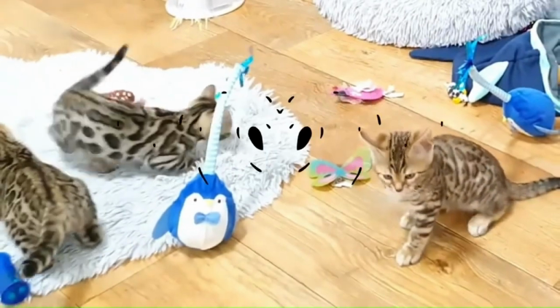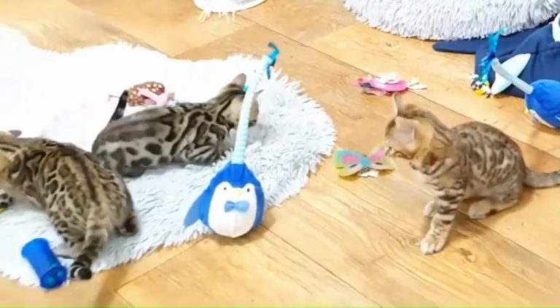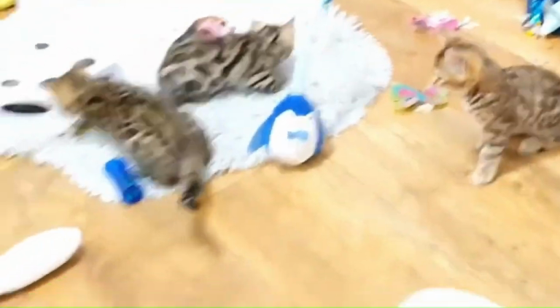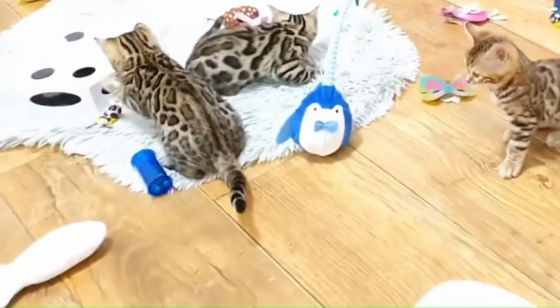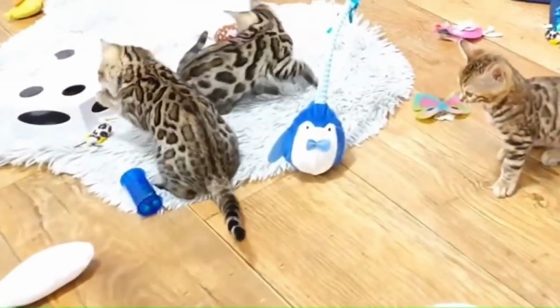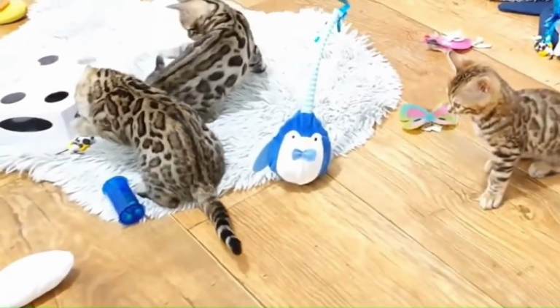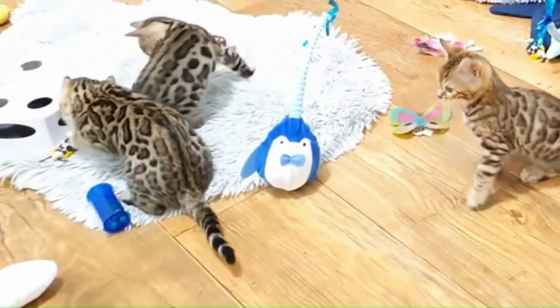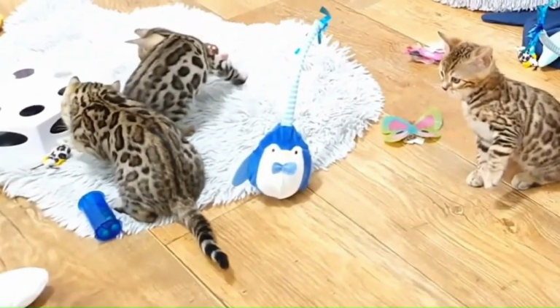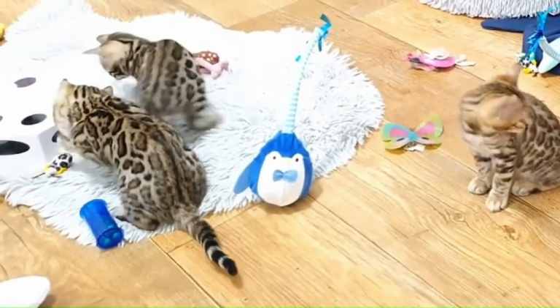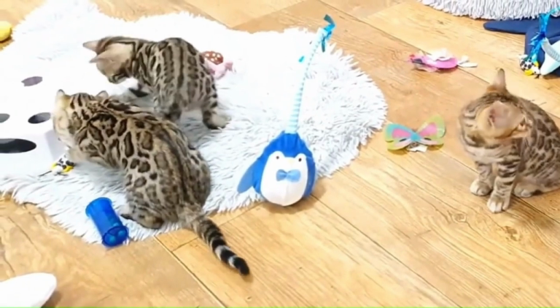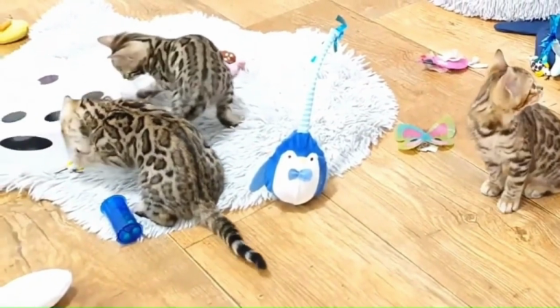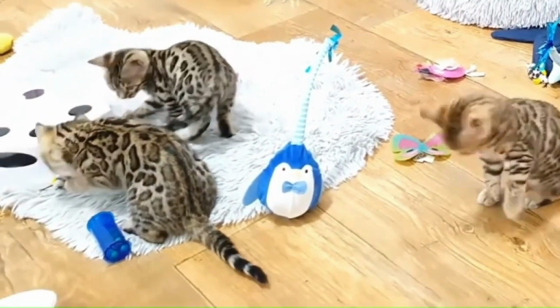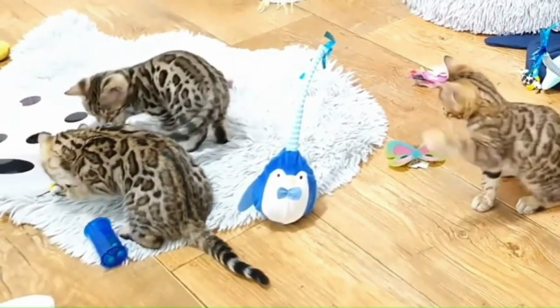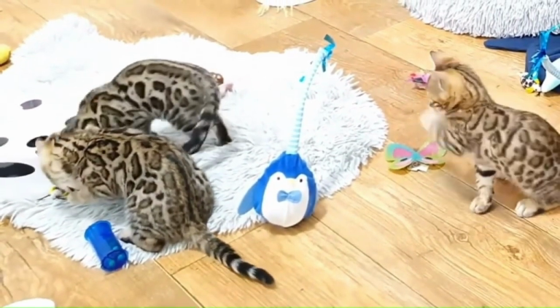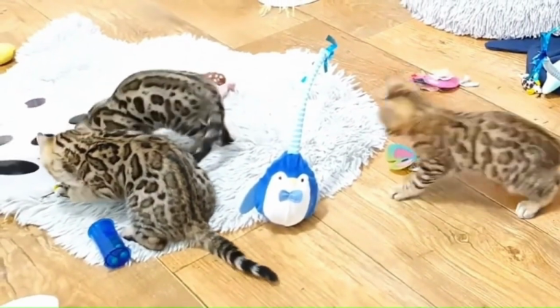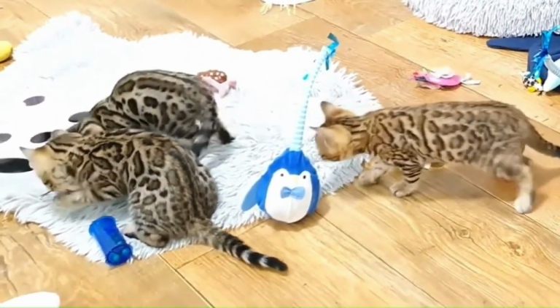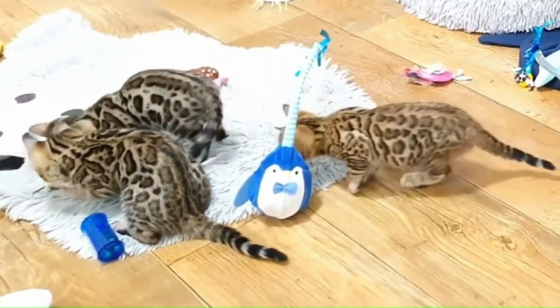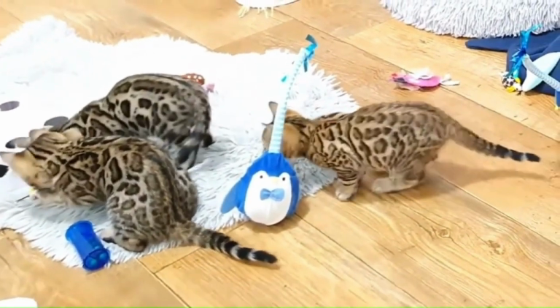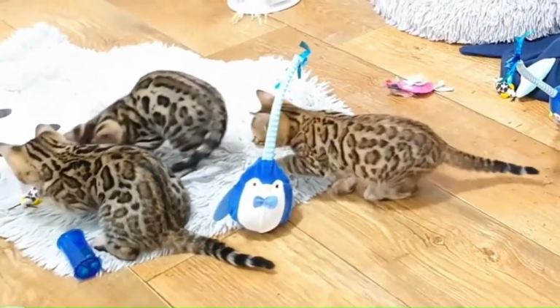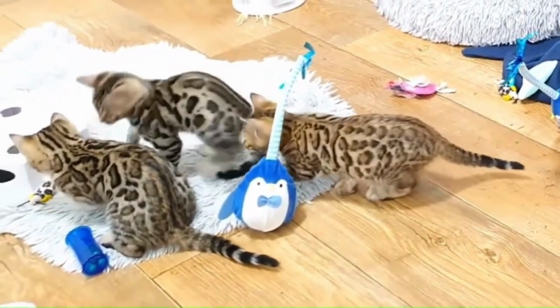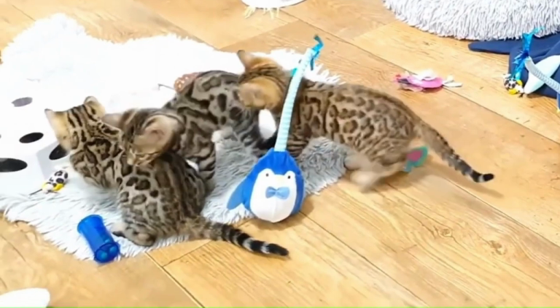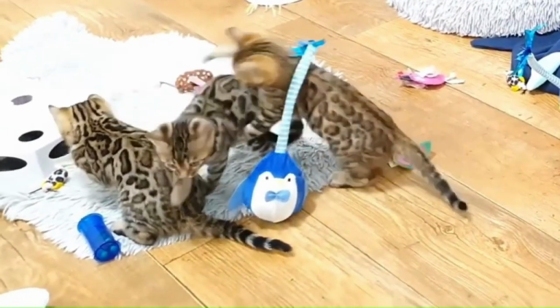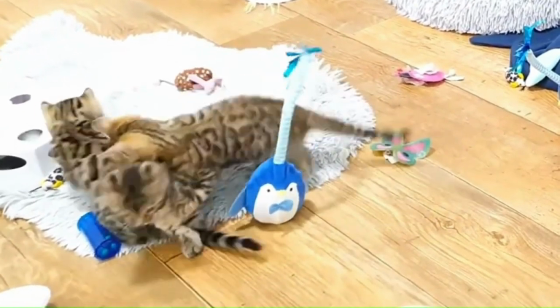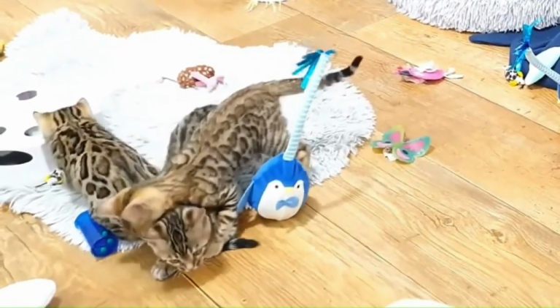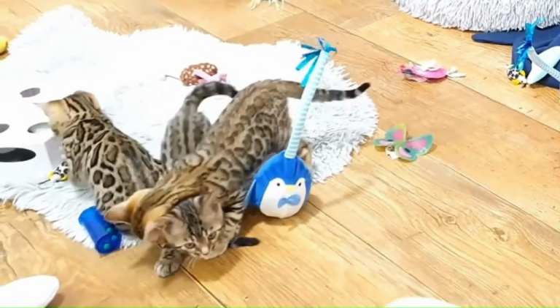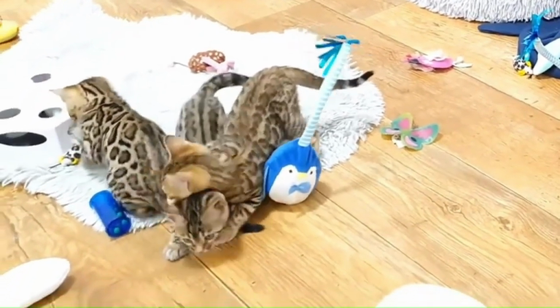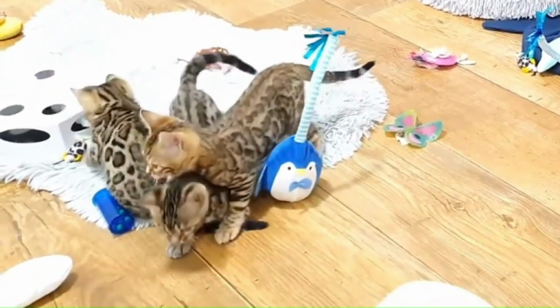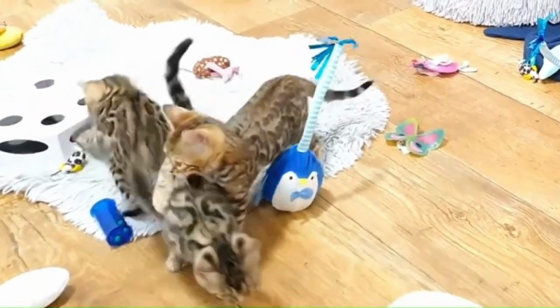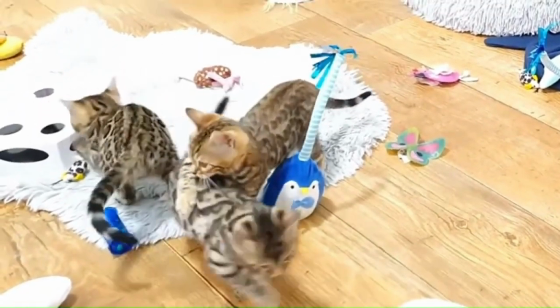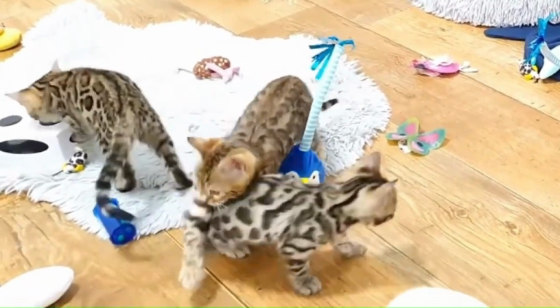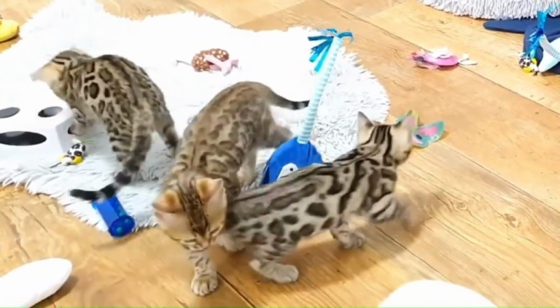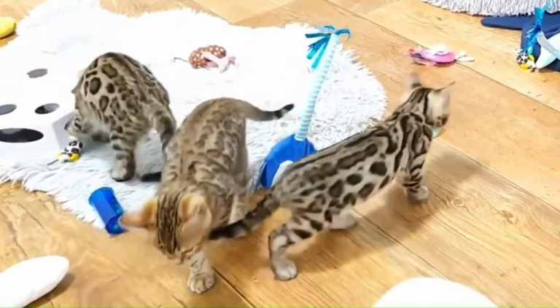Number 16: Bengal. From the United States, the Bengal cat is a distinctive breed known for its striking appearance and energetic personality. Originating from the breeding of domestic cats with the Asian leopard cat, Bengals have a unique spotted or marbled coat that resembles that of a wild leopard.